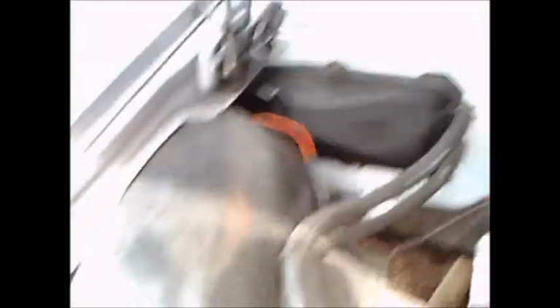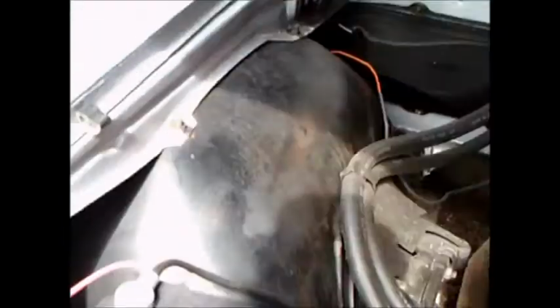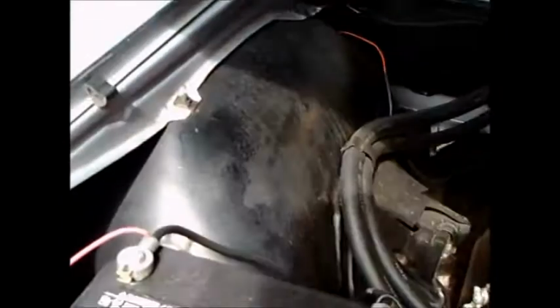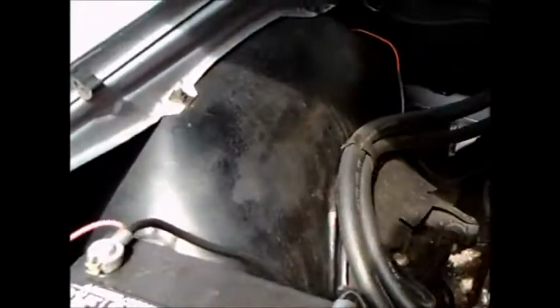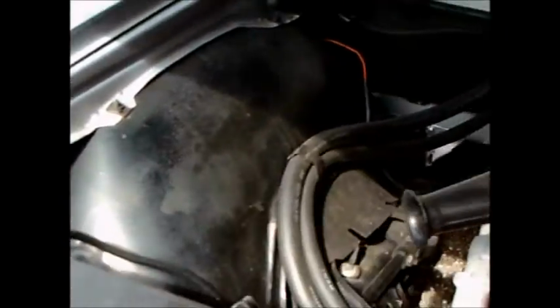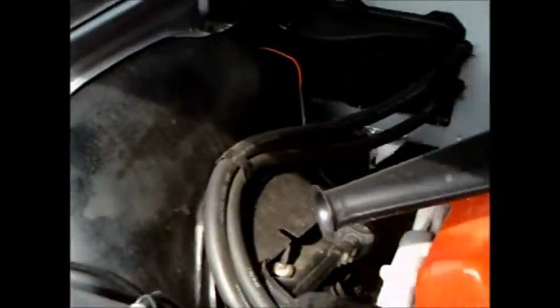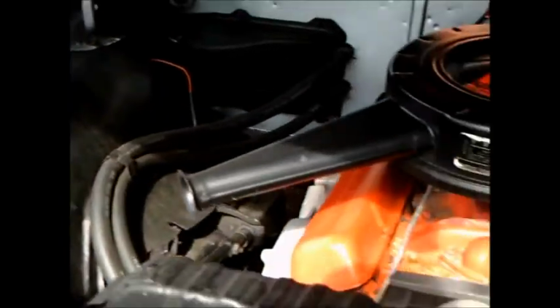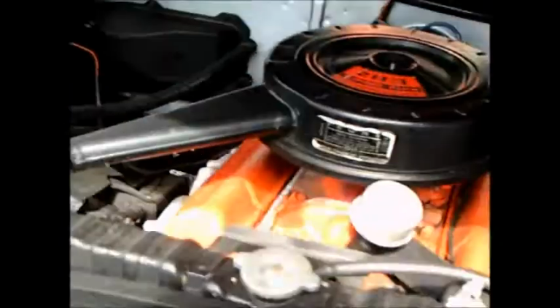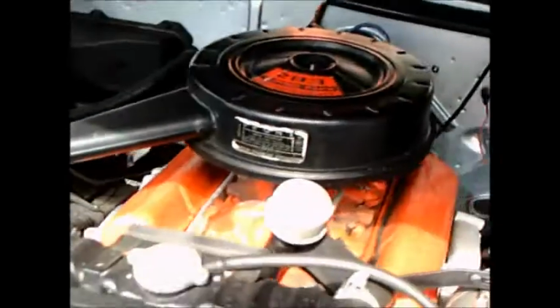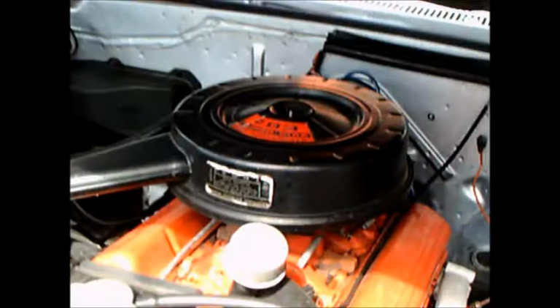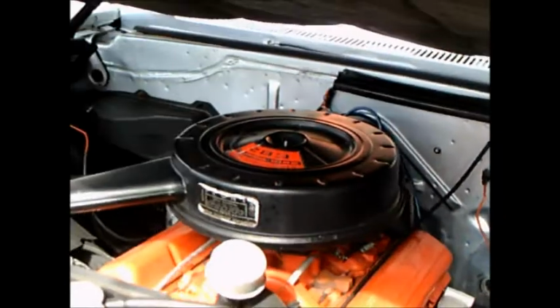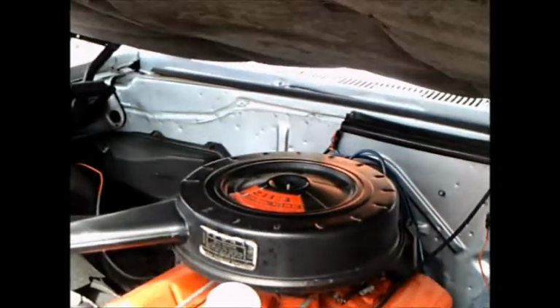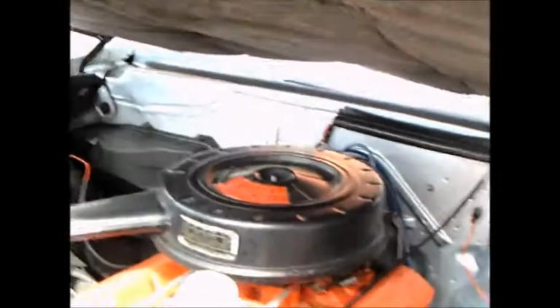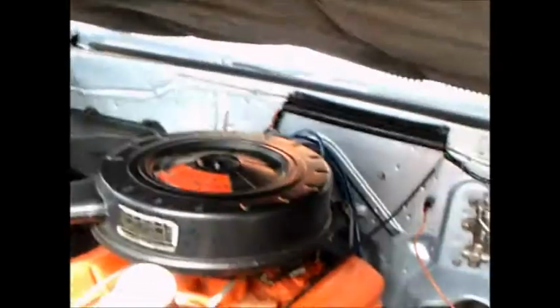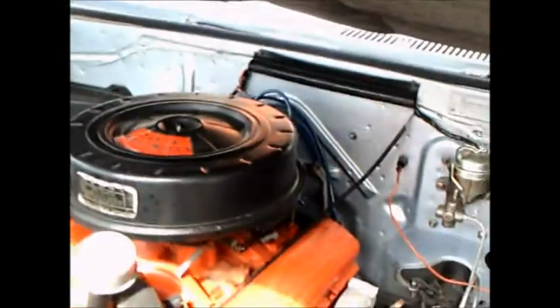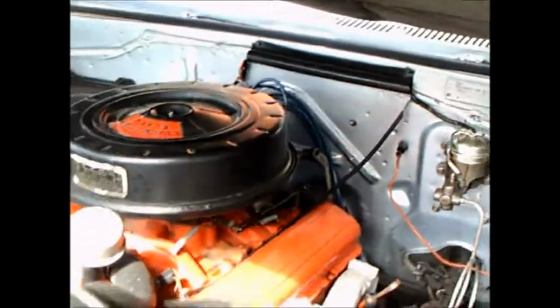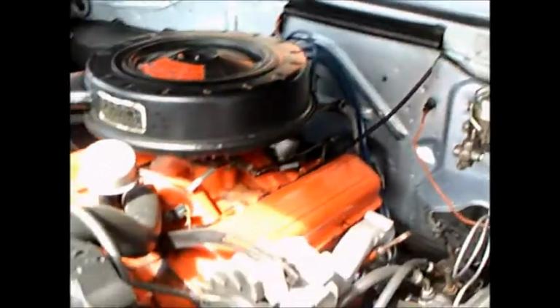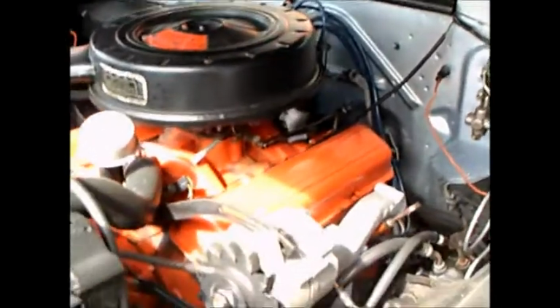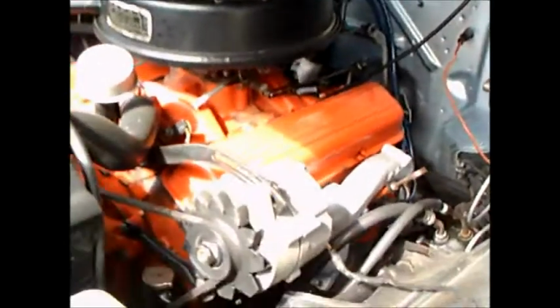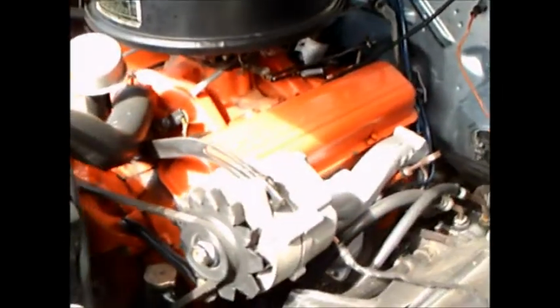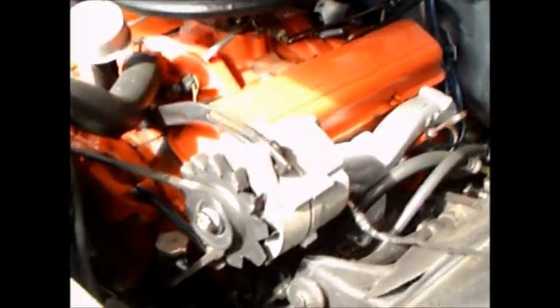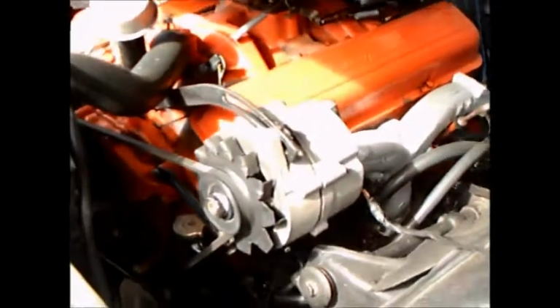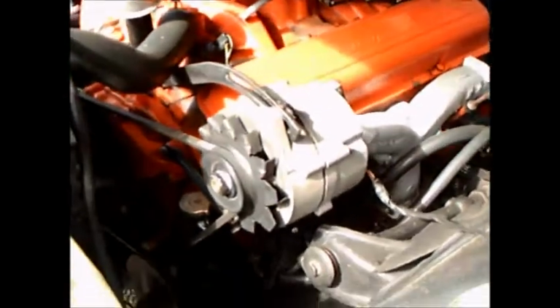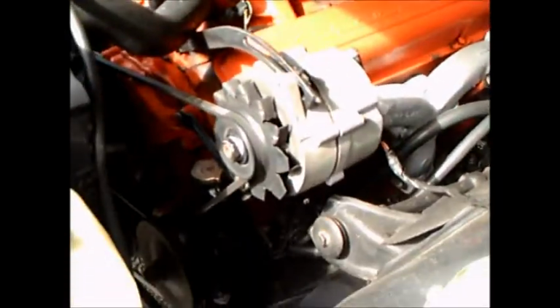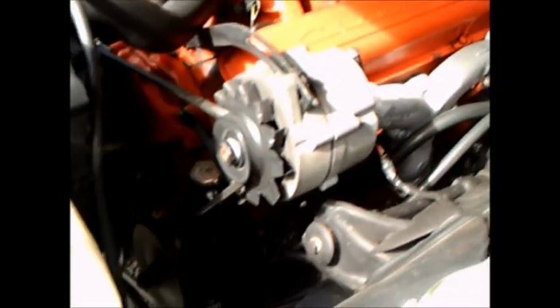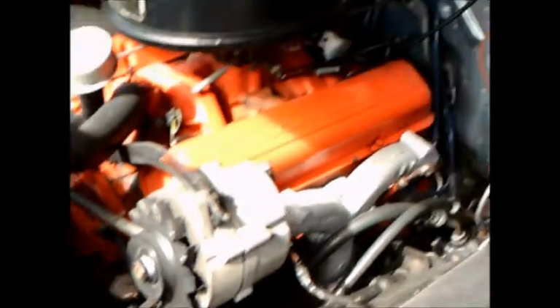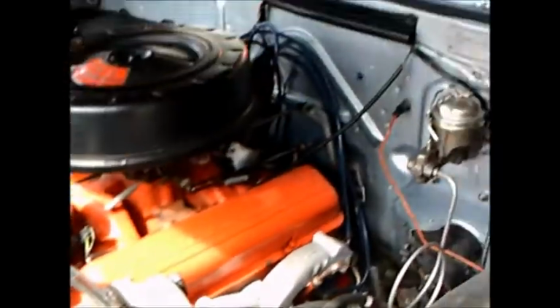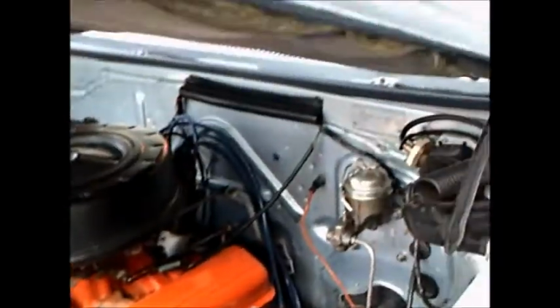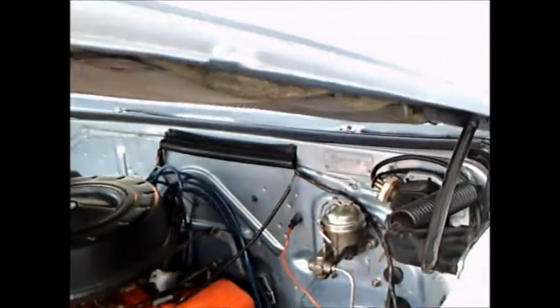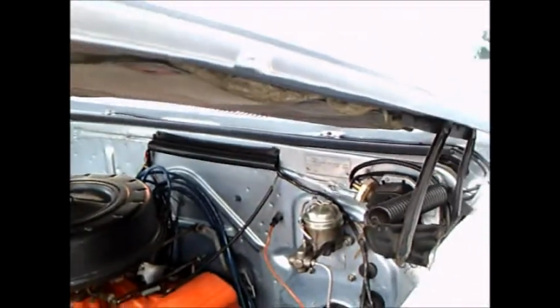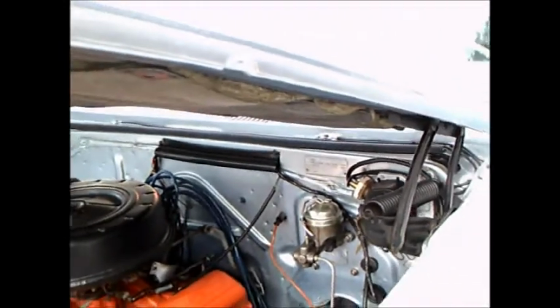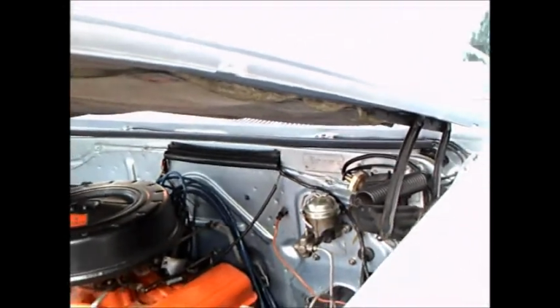Plenty of under hood insulation there. Engine compartment looks pretty original.